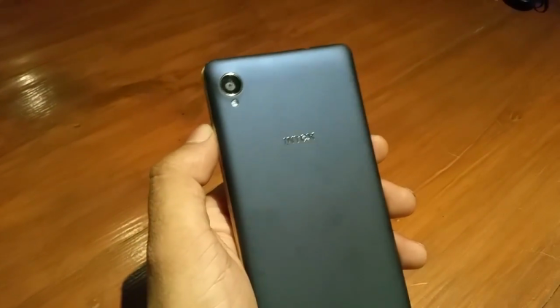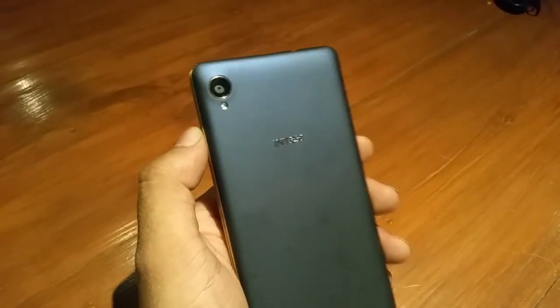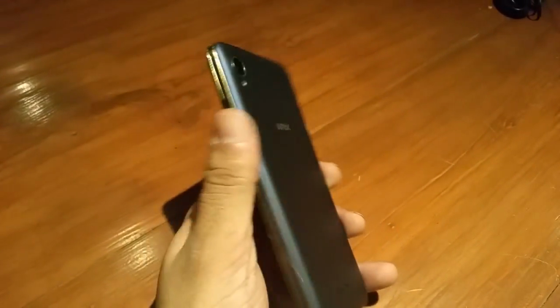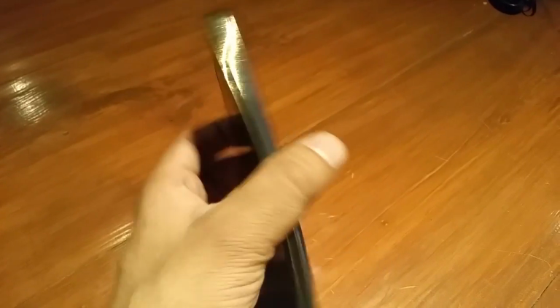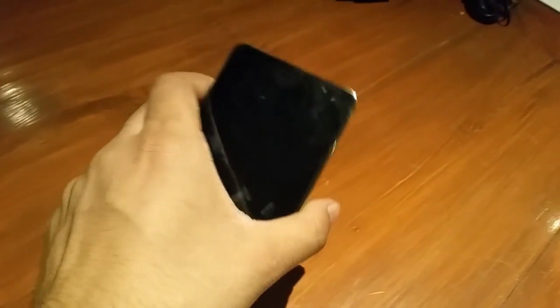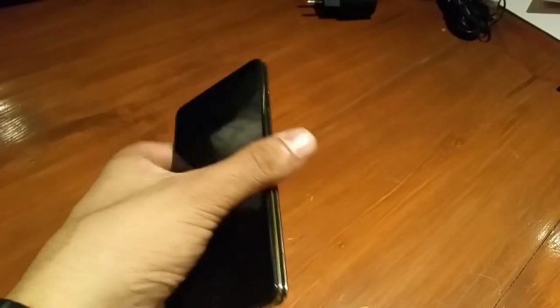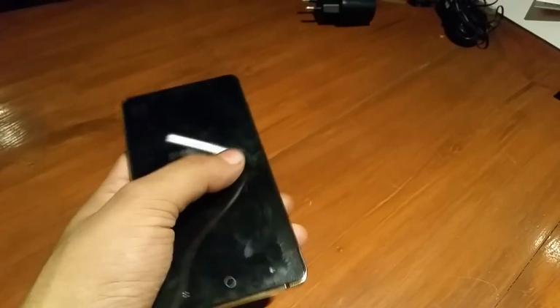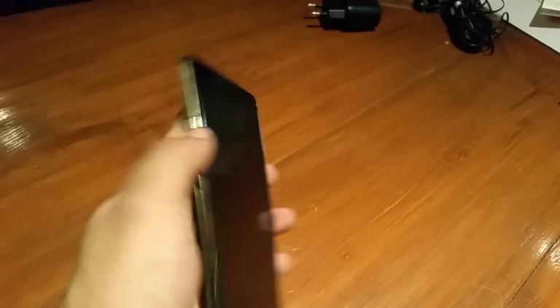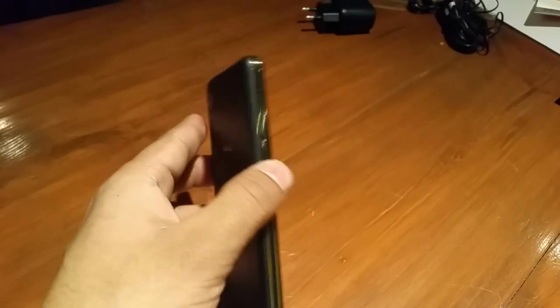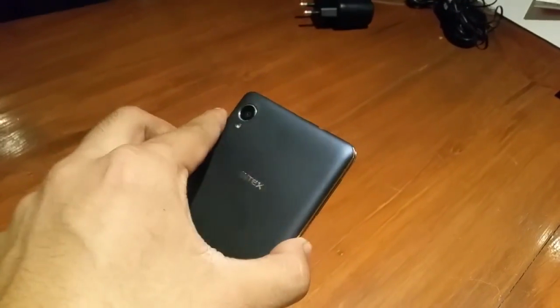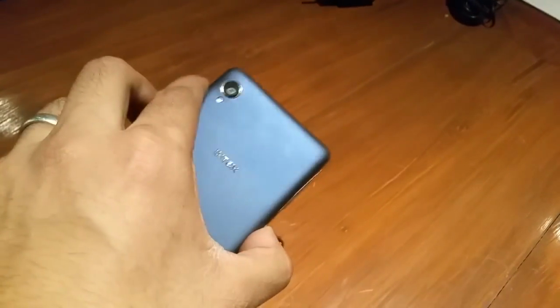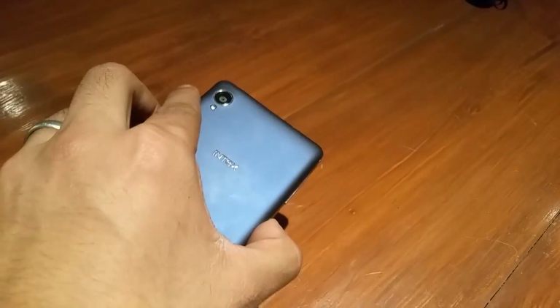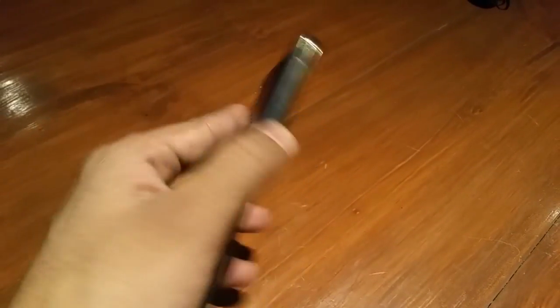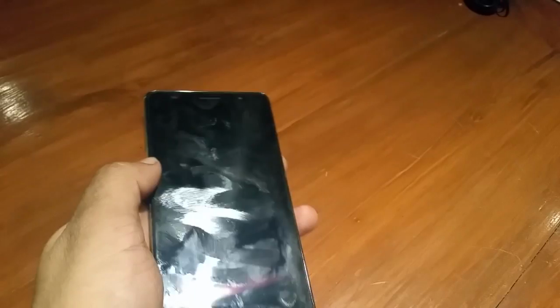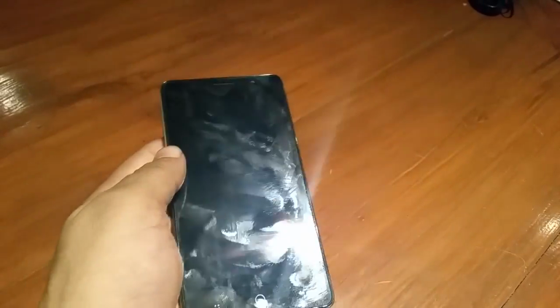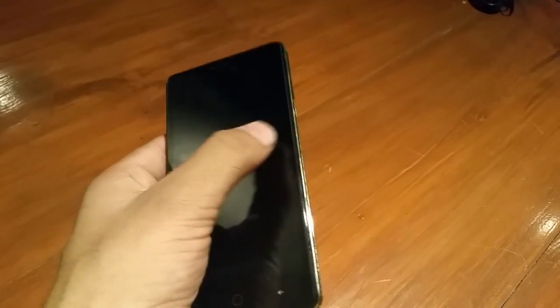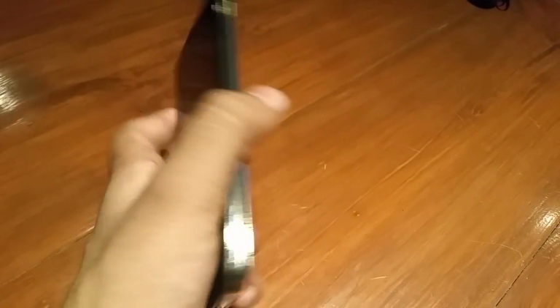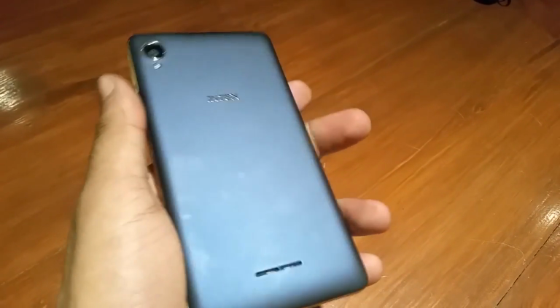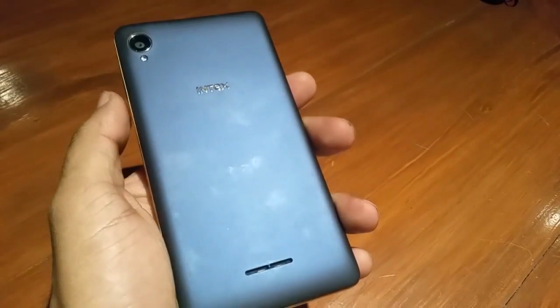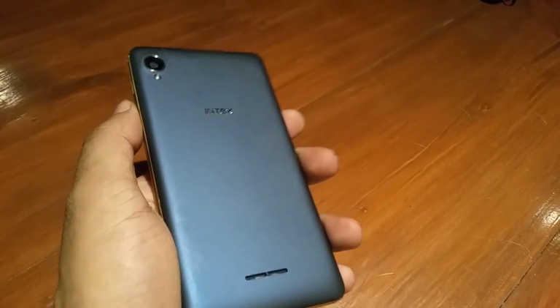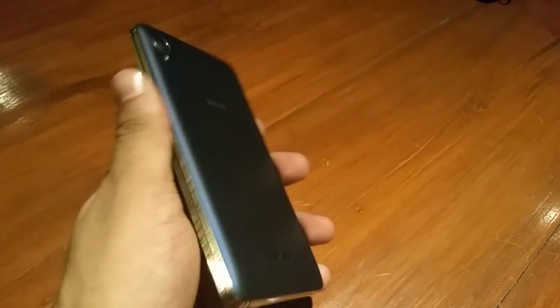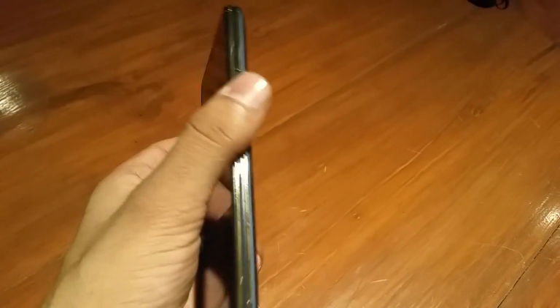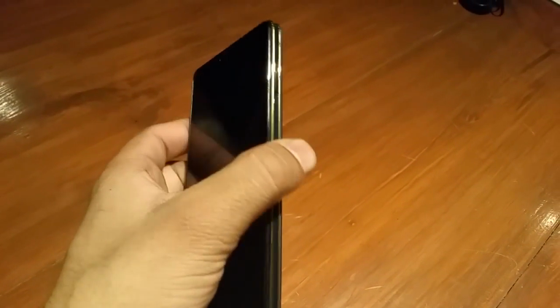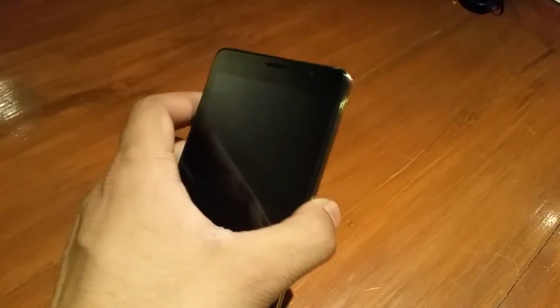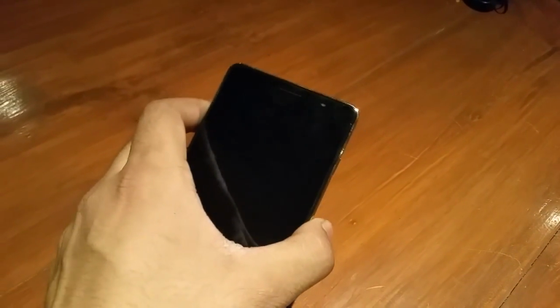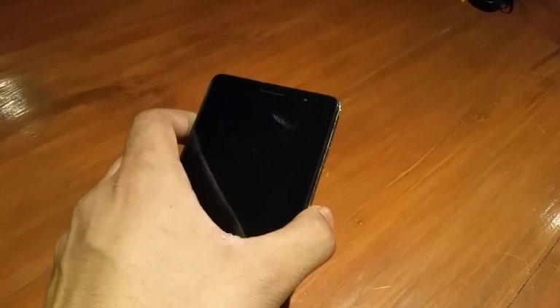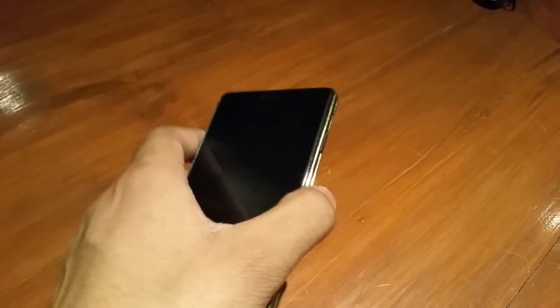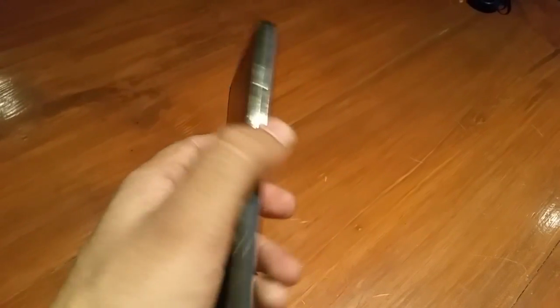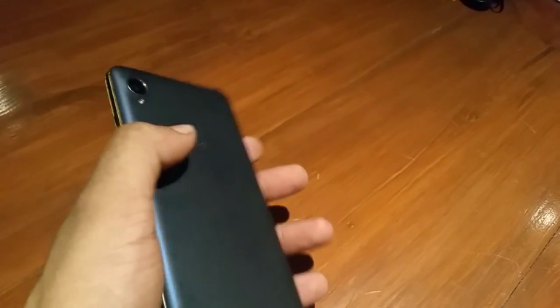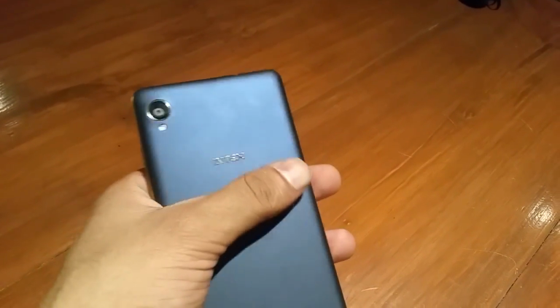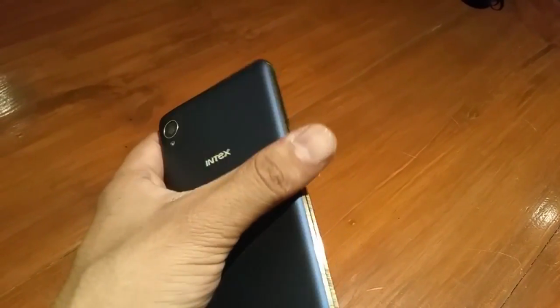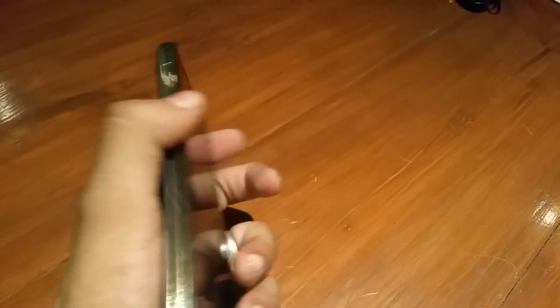So this pretty much sums up the first impressions of the new Intex Aqua Power Android smartphone. For more such exciting videos and tutorials, don't forget to subscribe to our channel. Thank you for watching.